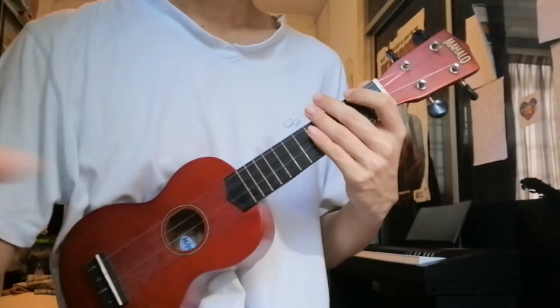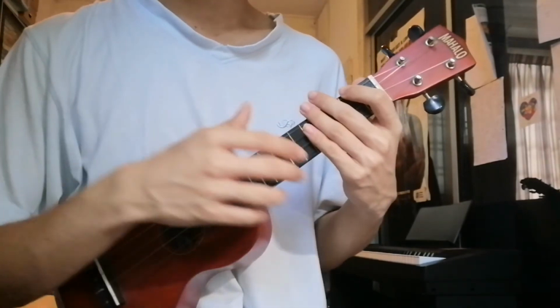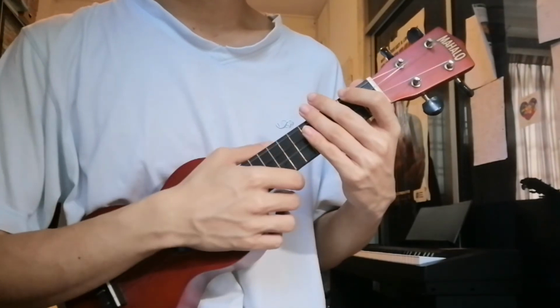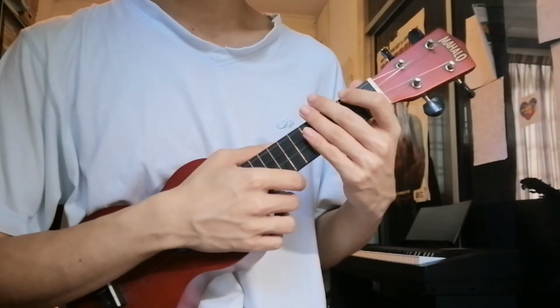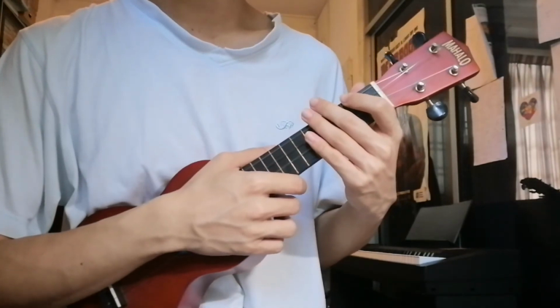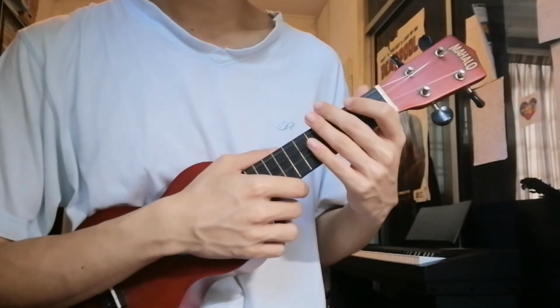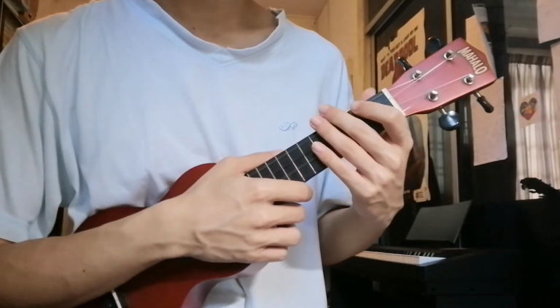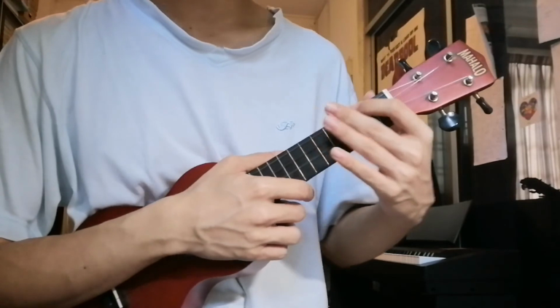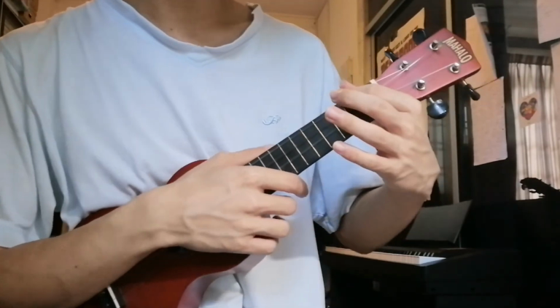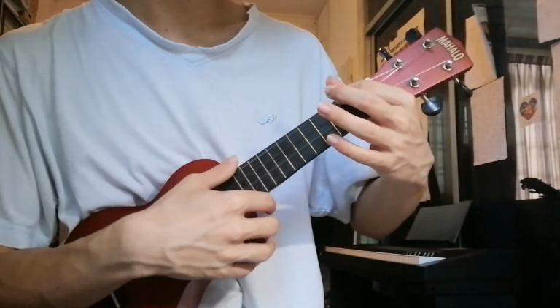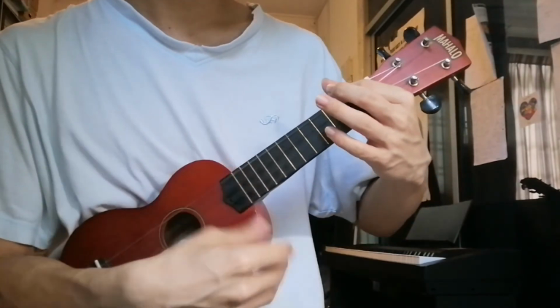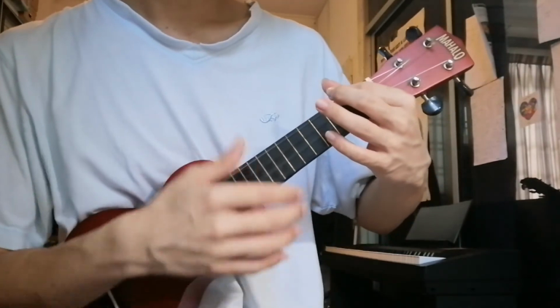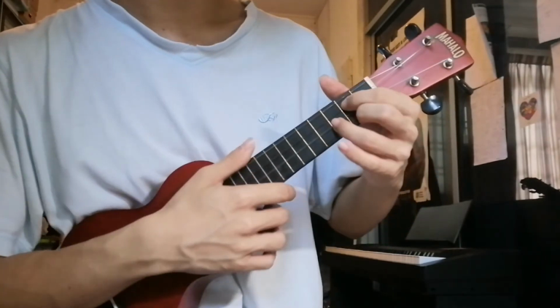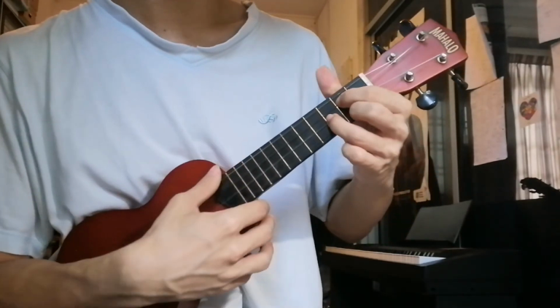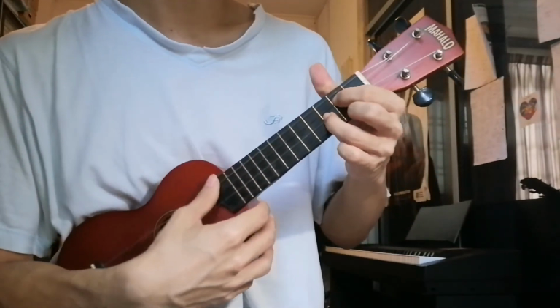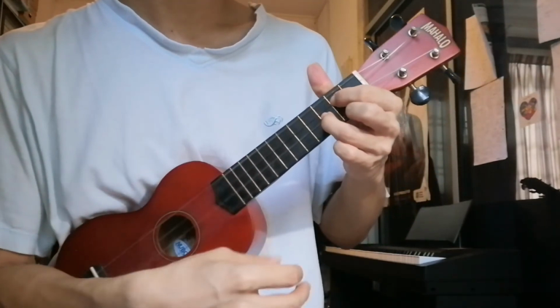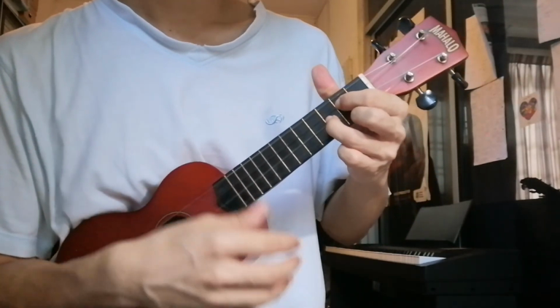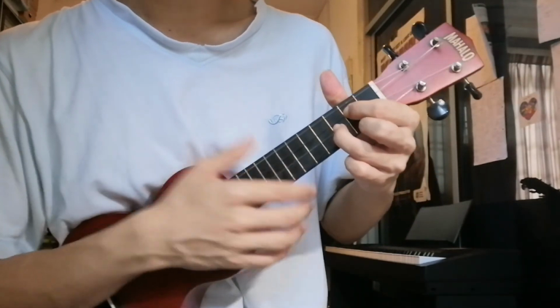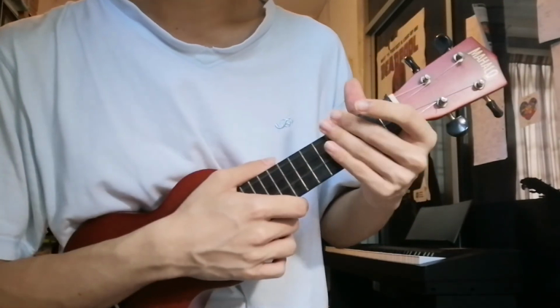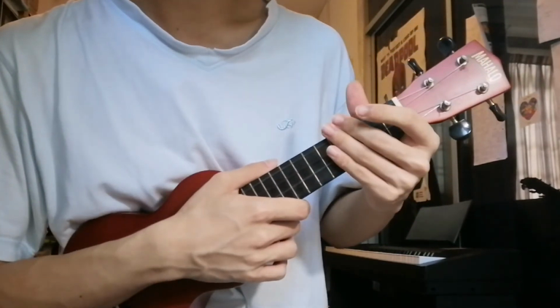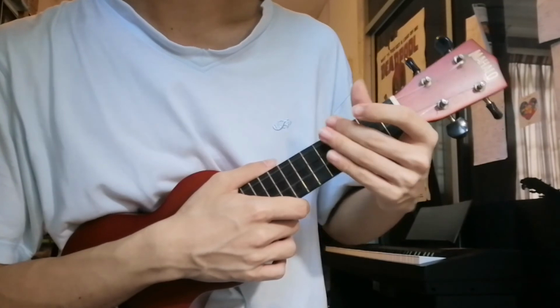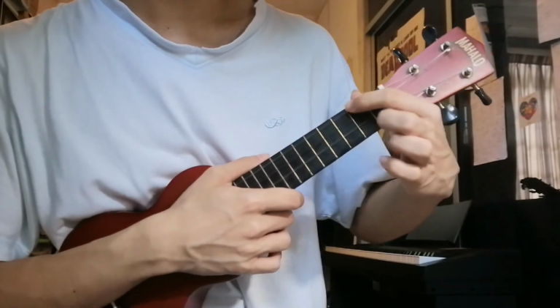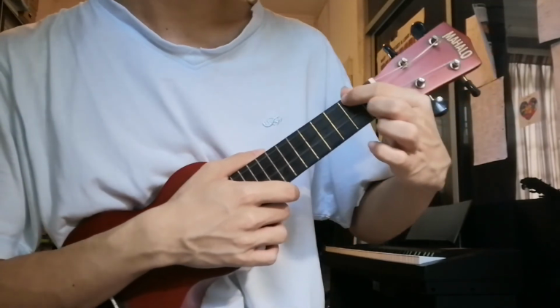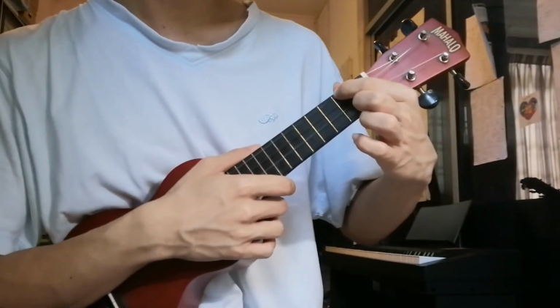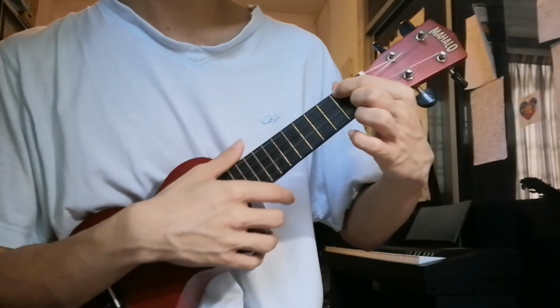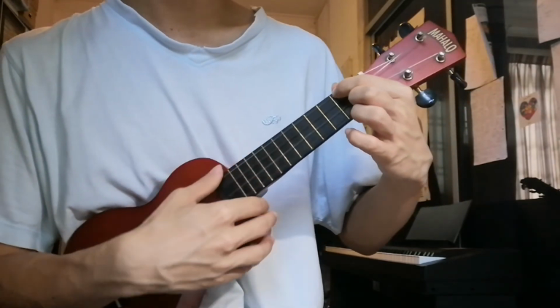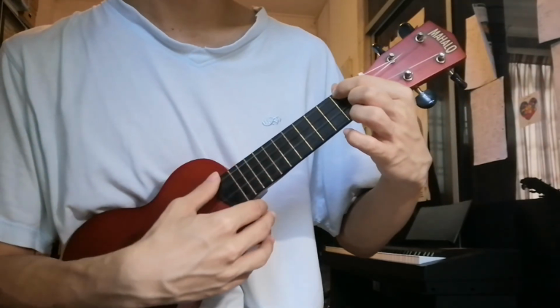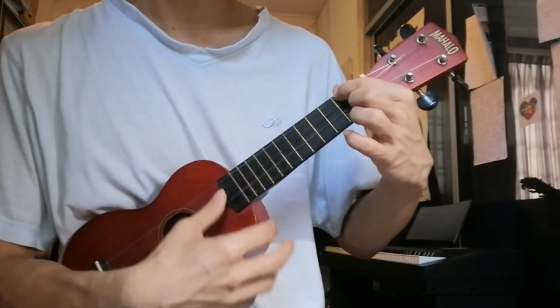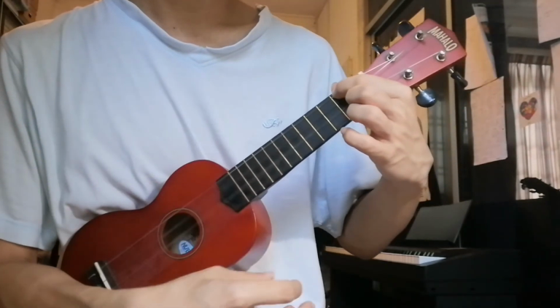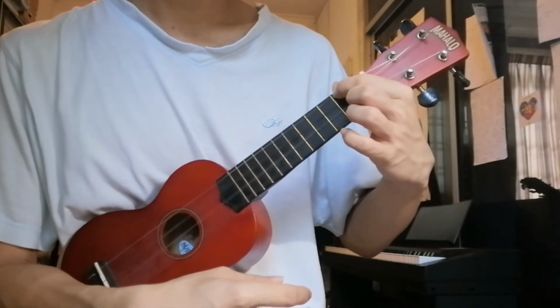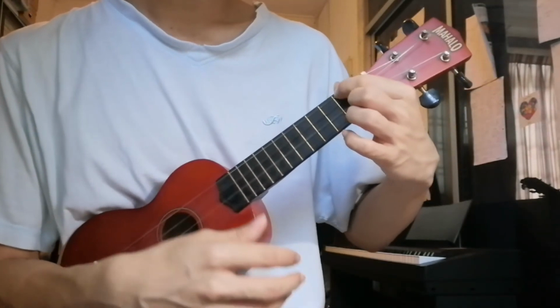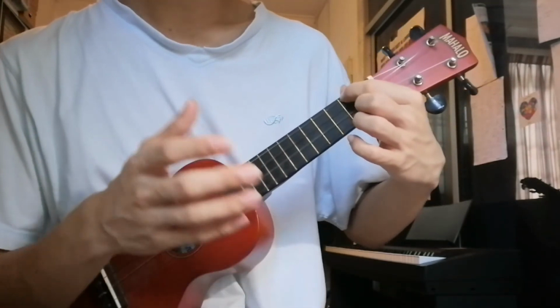And after that, we just go back to the chords we learned just now — A minor and G major. And when you're done with this song, you end it on an A minor chord. That's it.